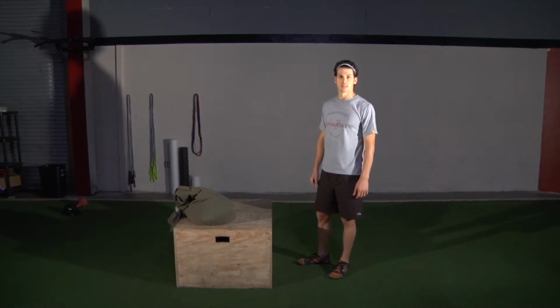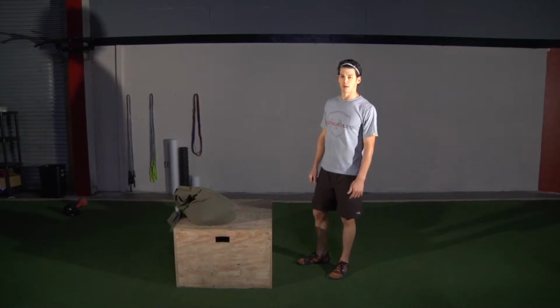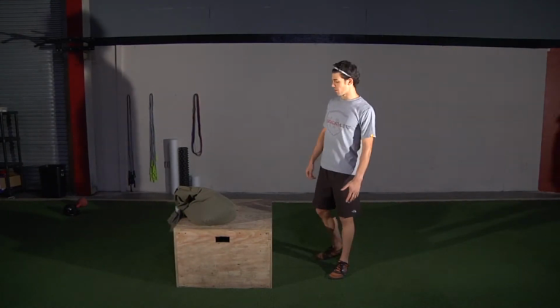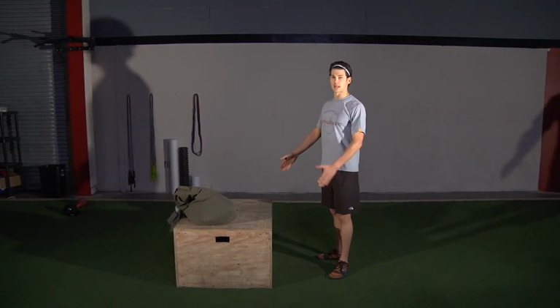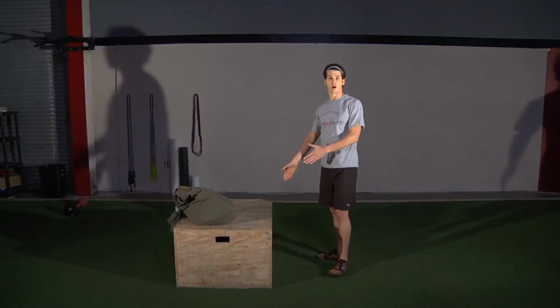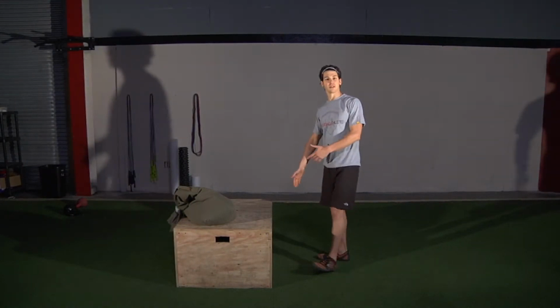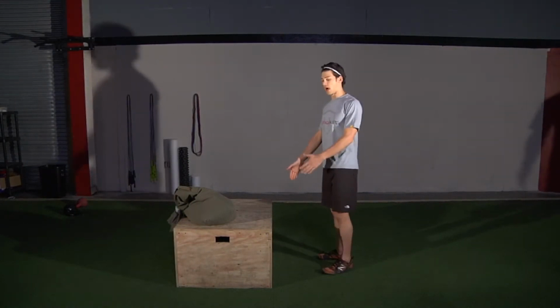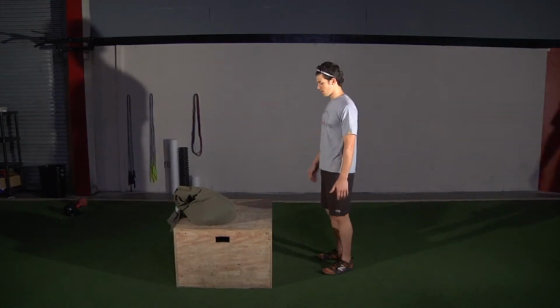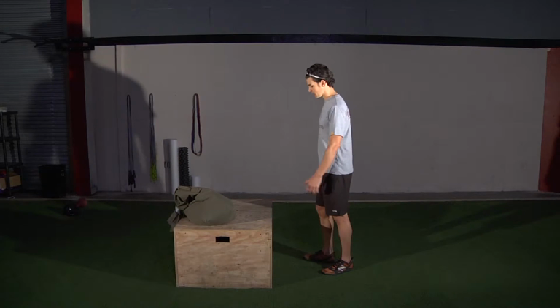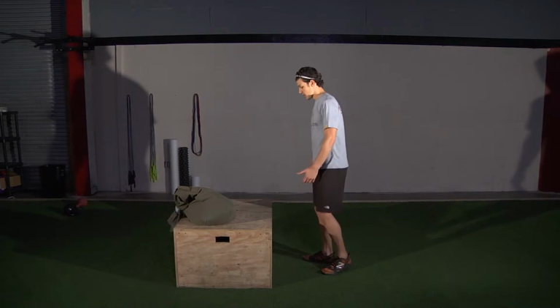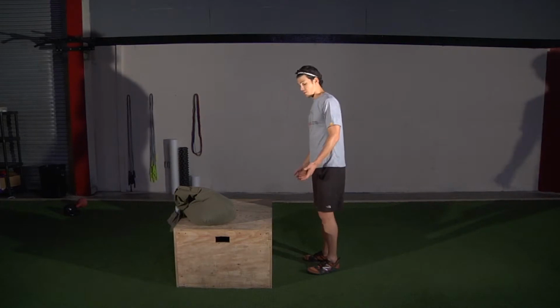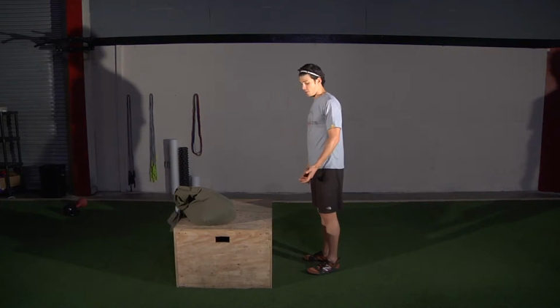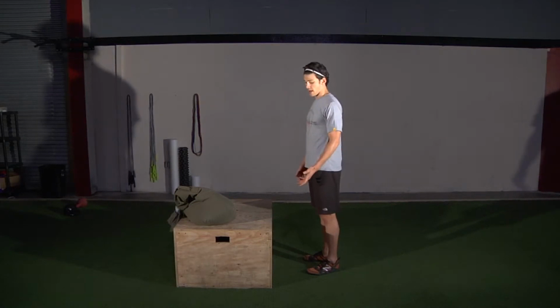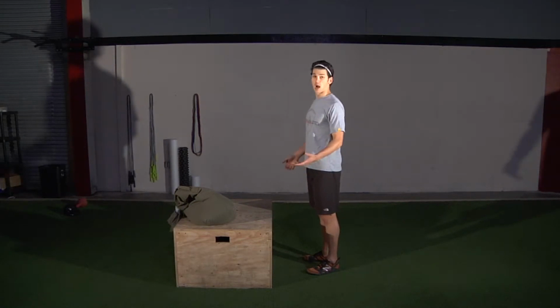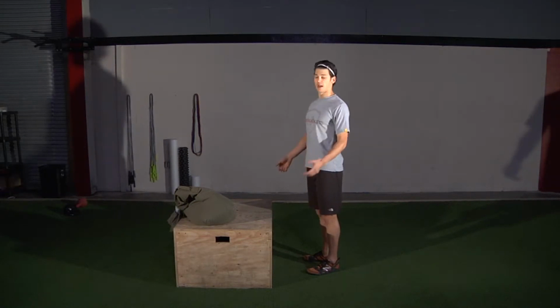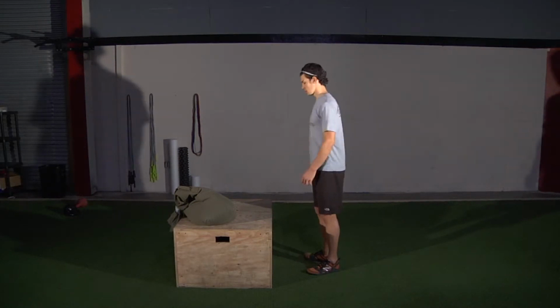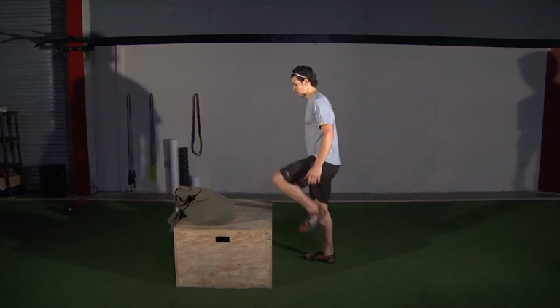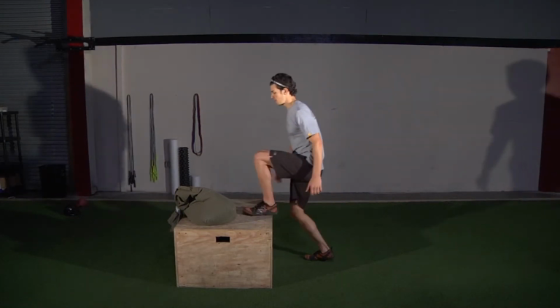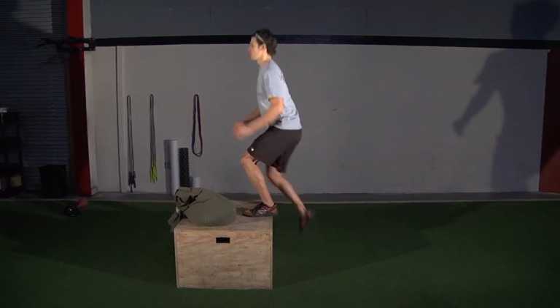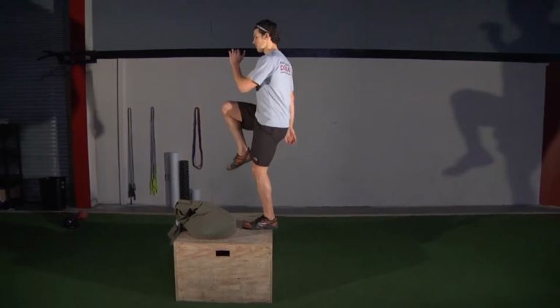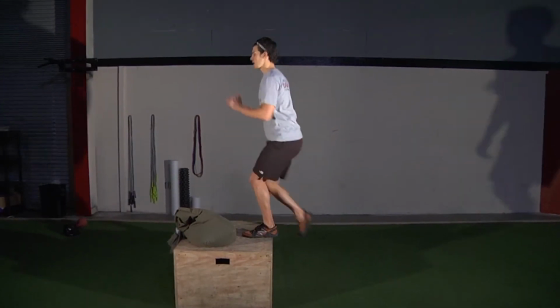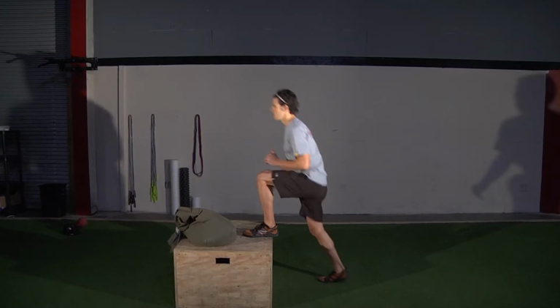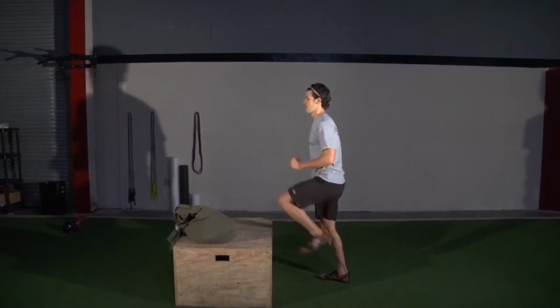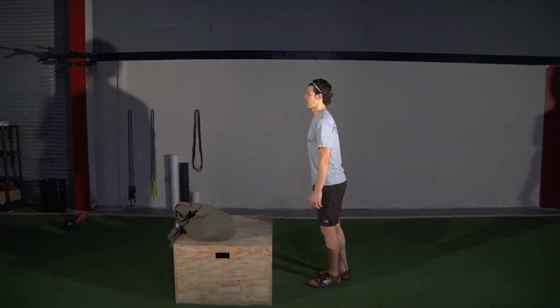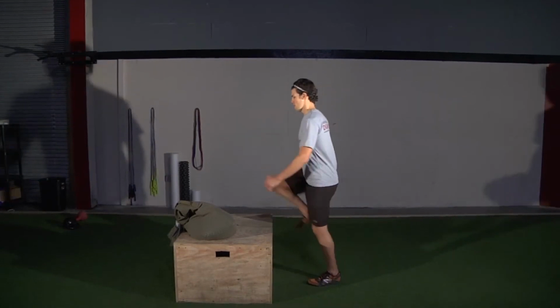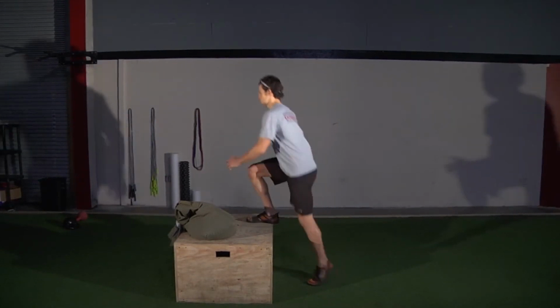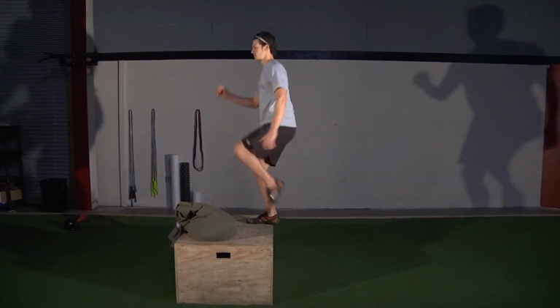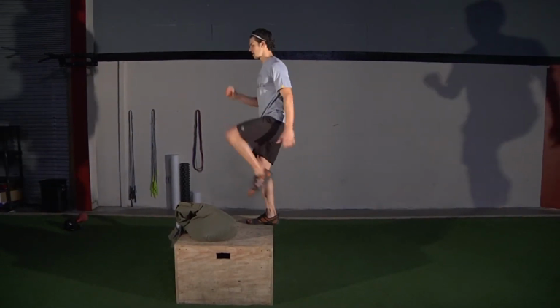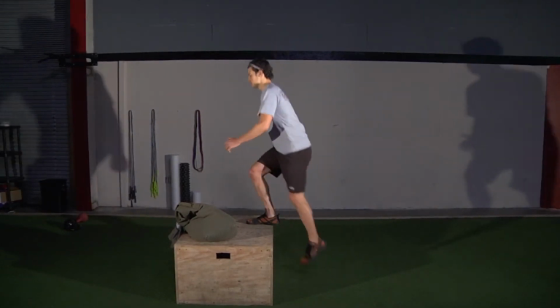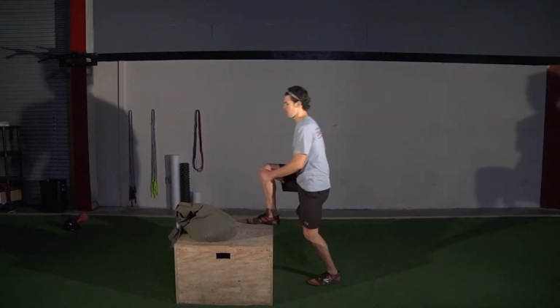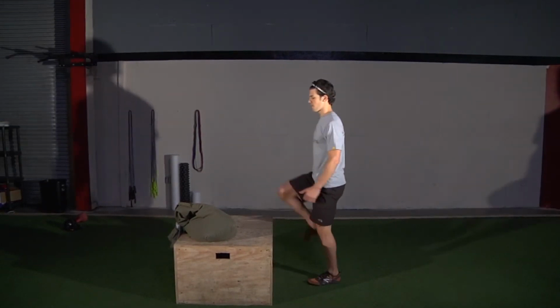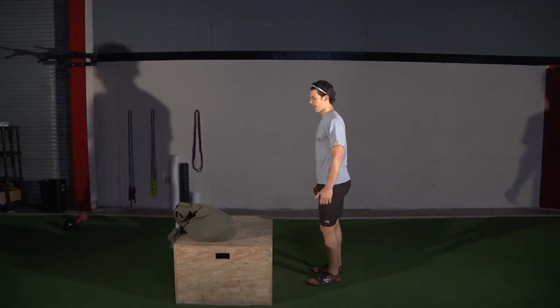Step-ups. We're going to be stepping alternate leg up onto the box with body weight unweighted. So you're stepping up, drive the knee, step back down, switch feet, step up, repeat that.